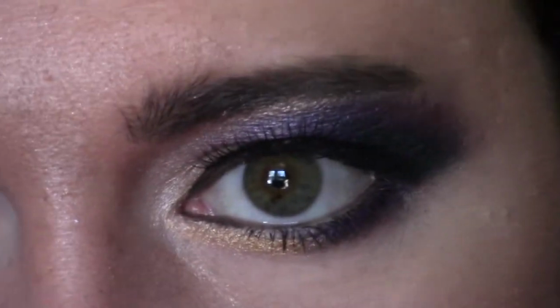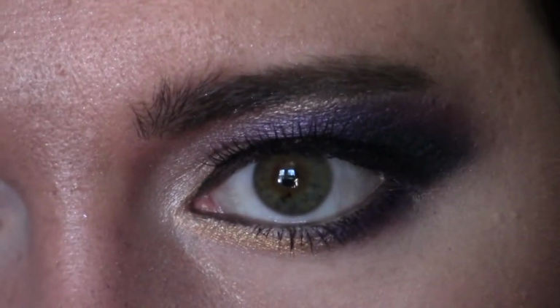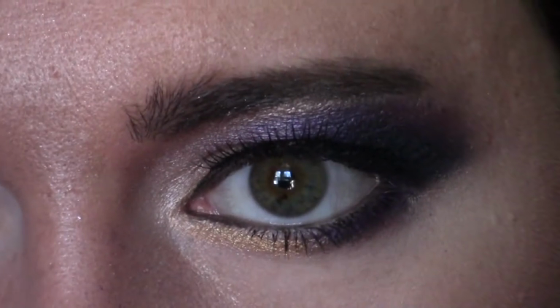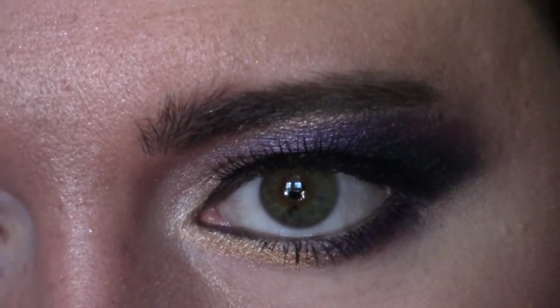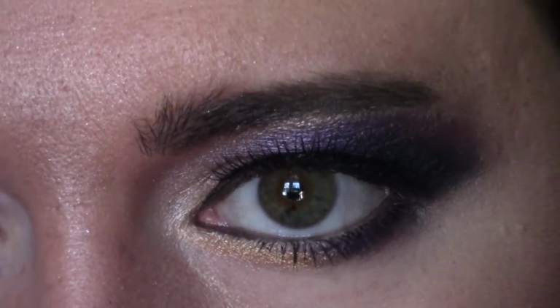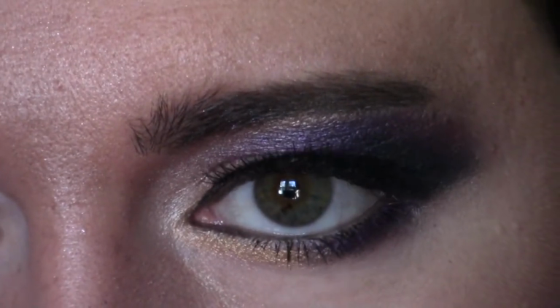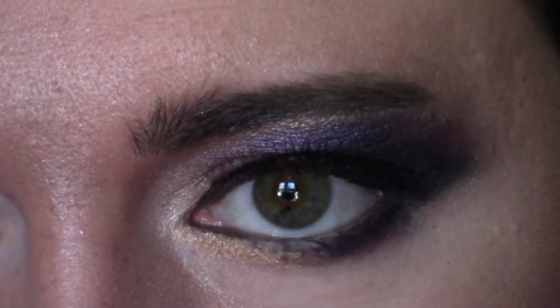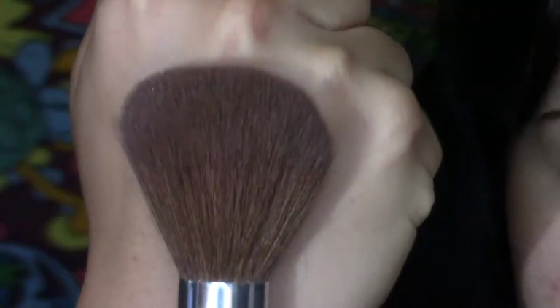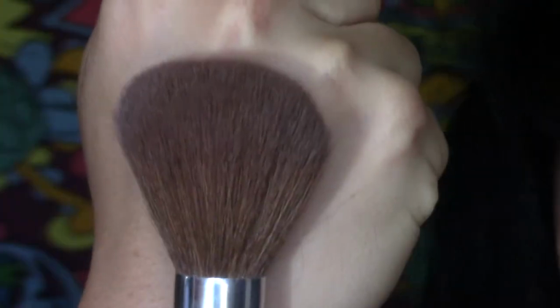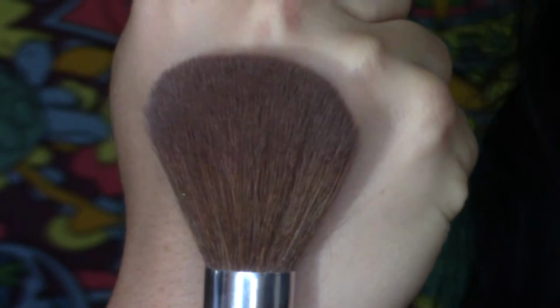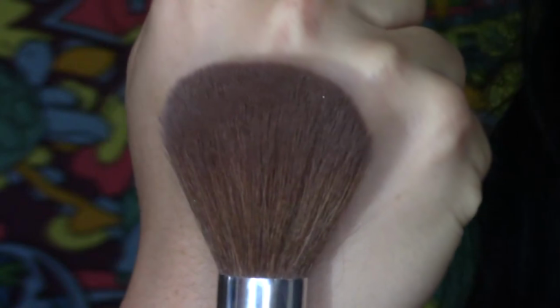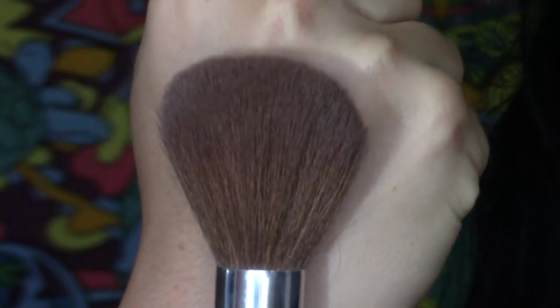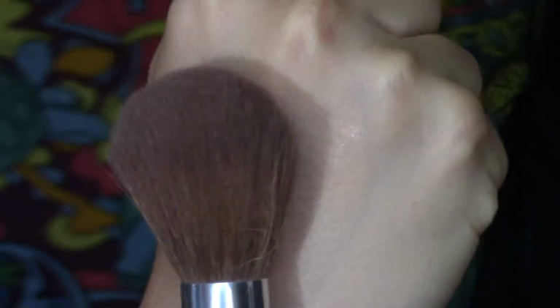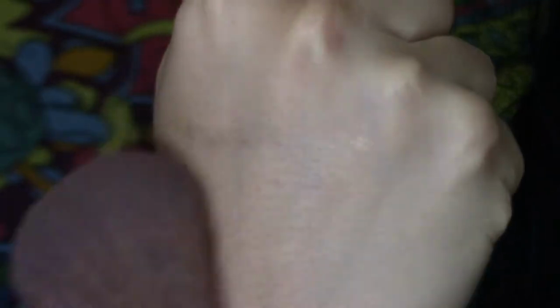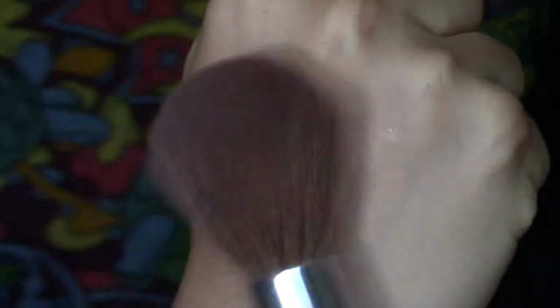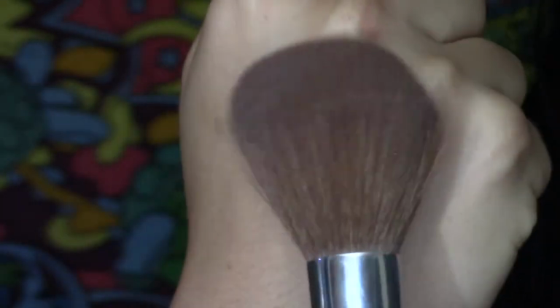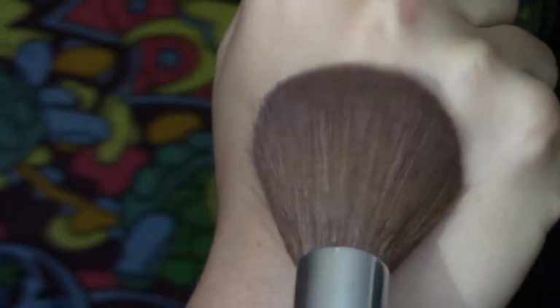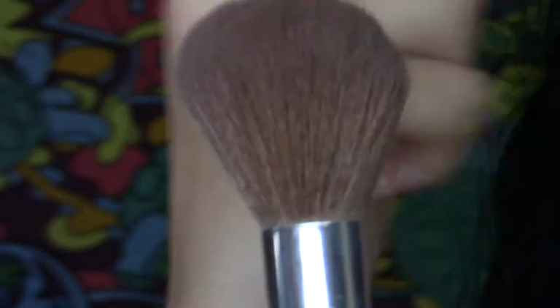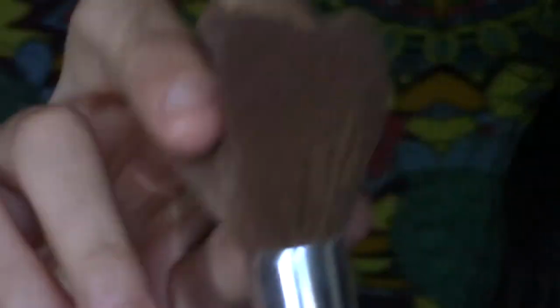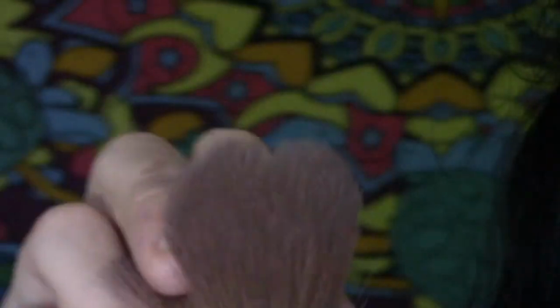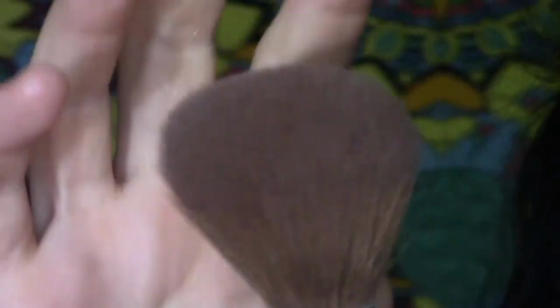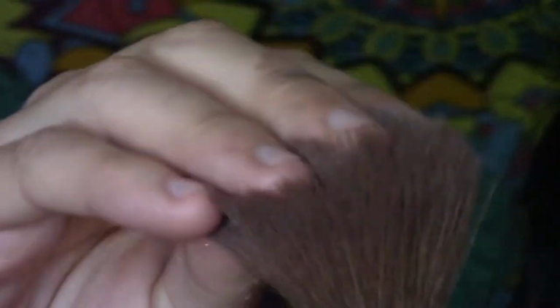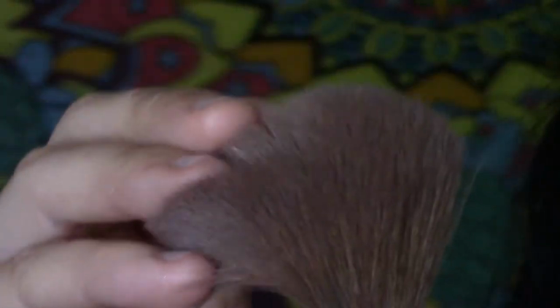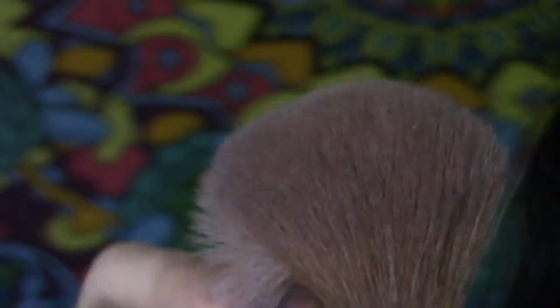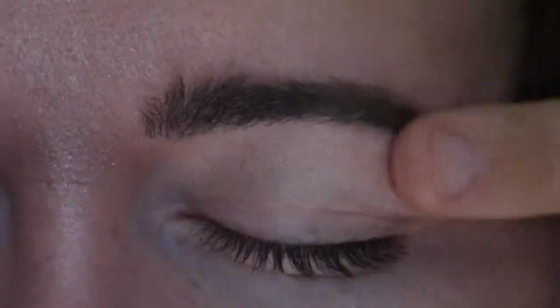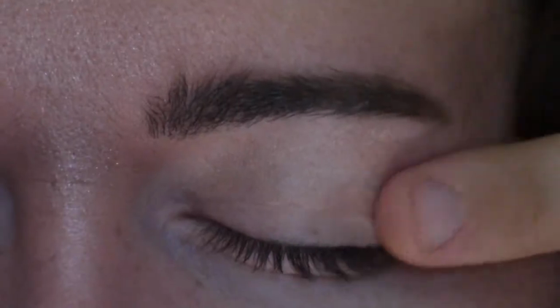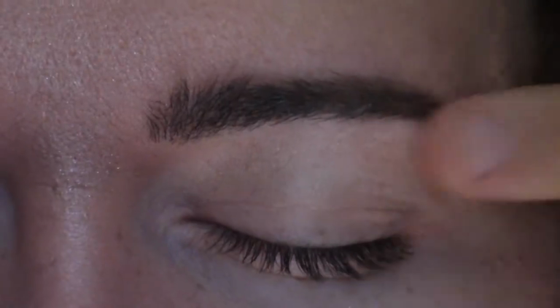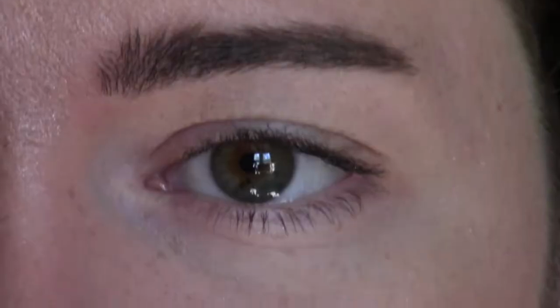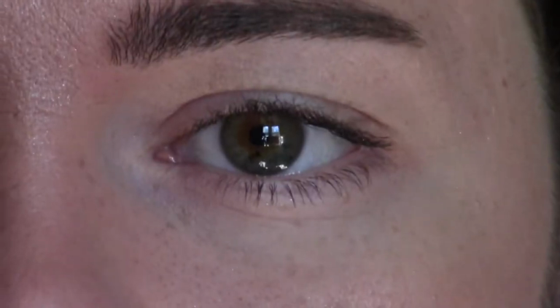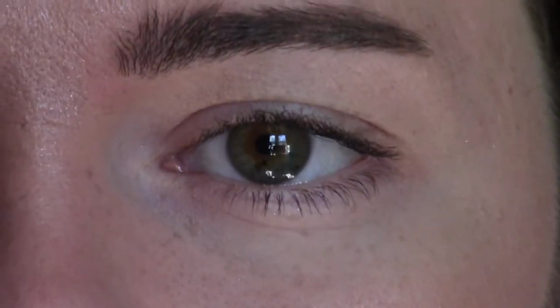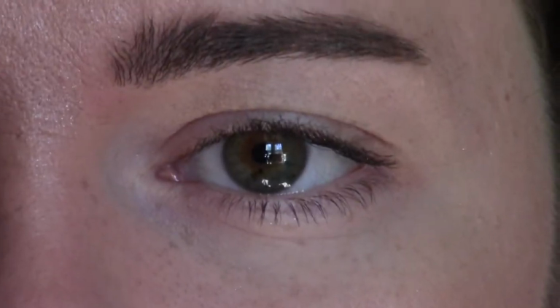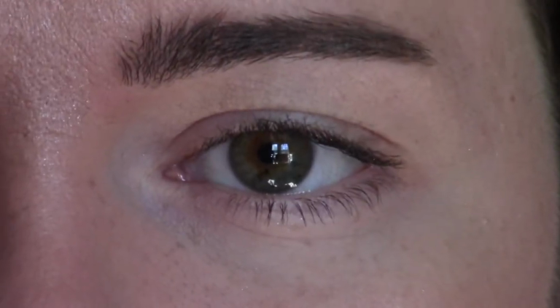Before we get started, make sure that you have a brush that looks like this. It's got to be really soft to swipe away any debris spill underneath the eye. So just go ahead and prime your eye like I did.